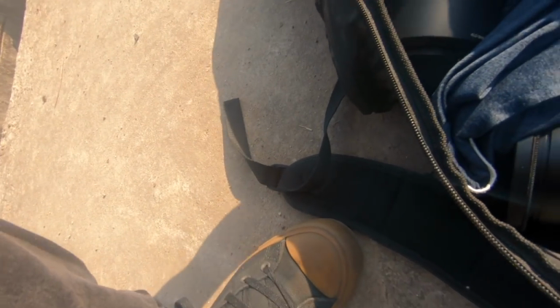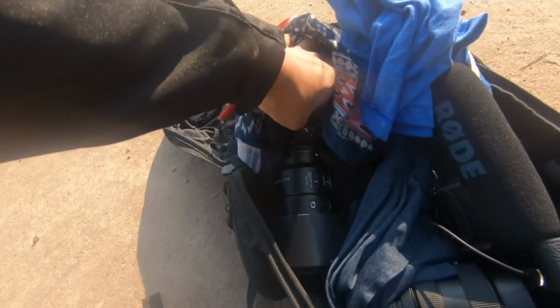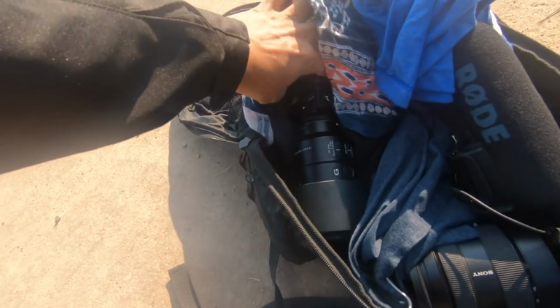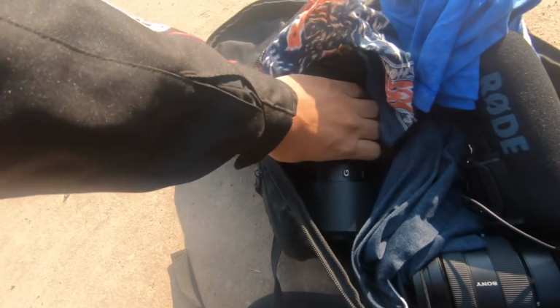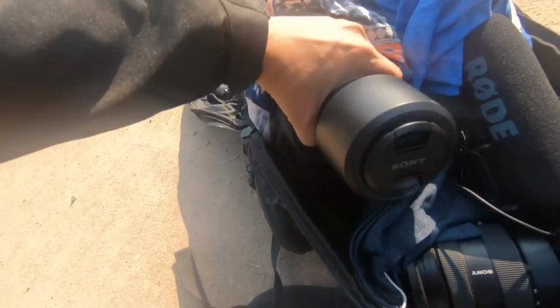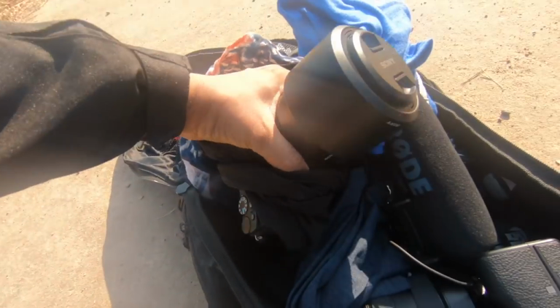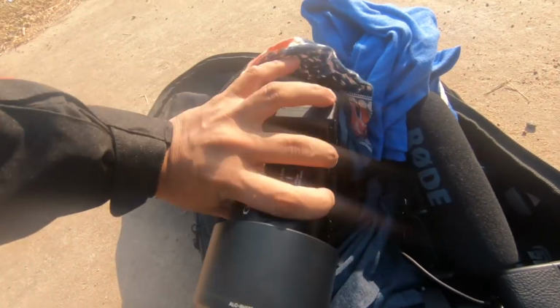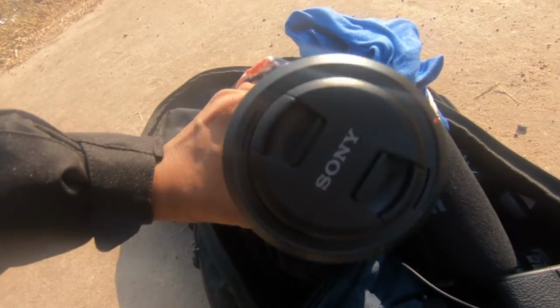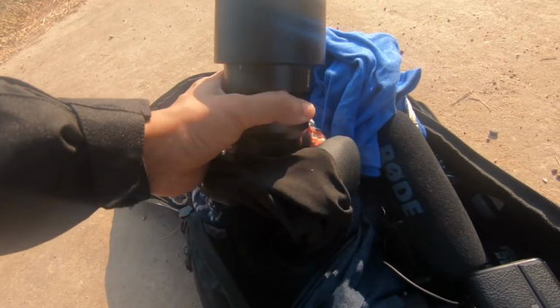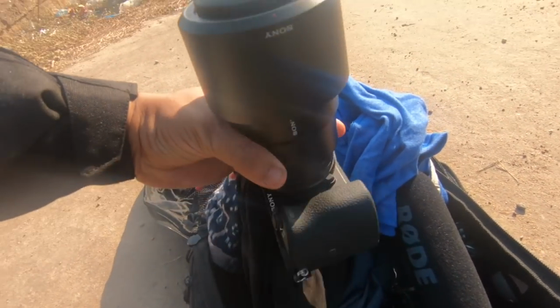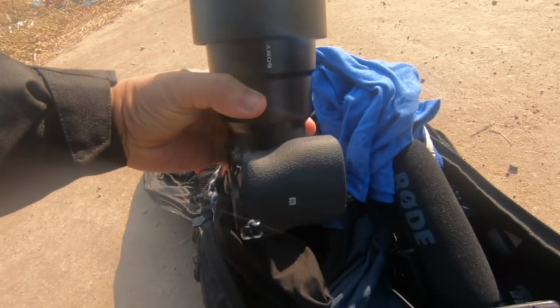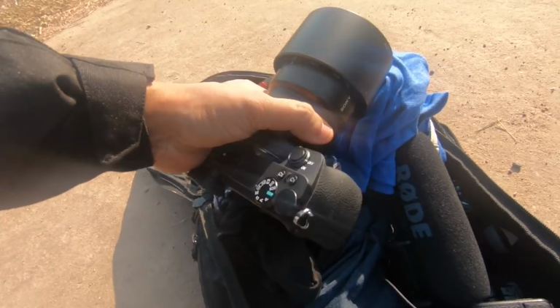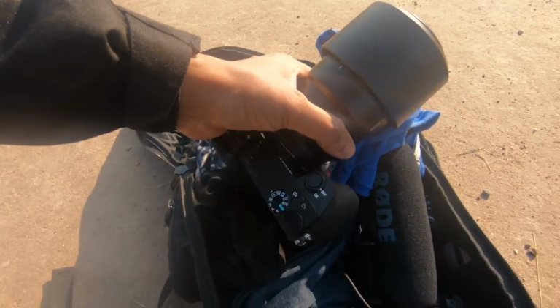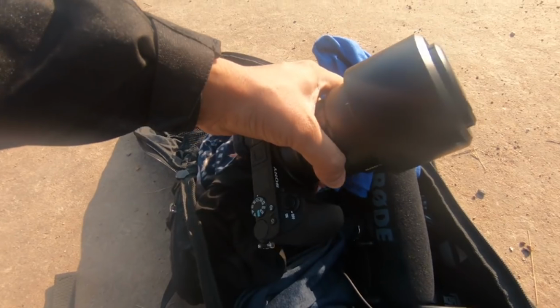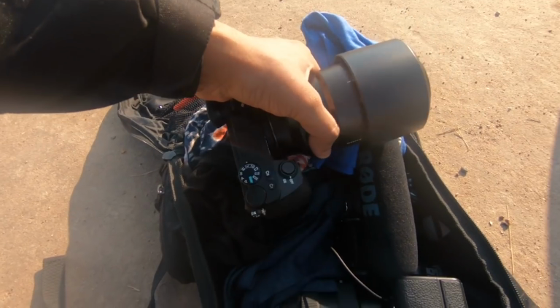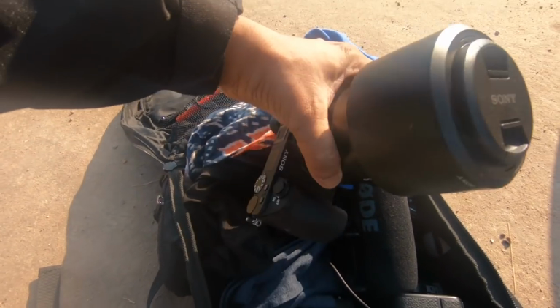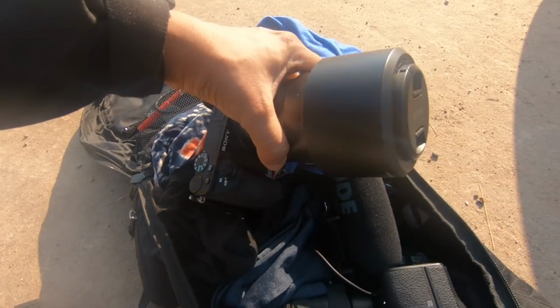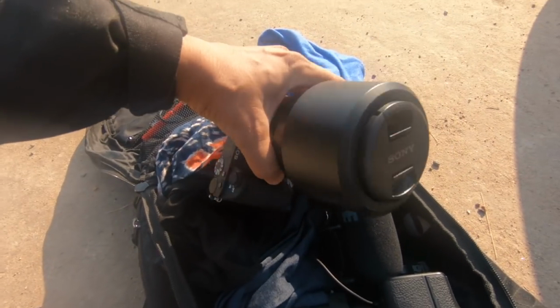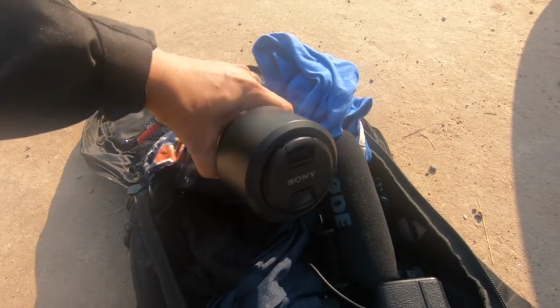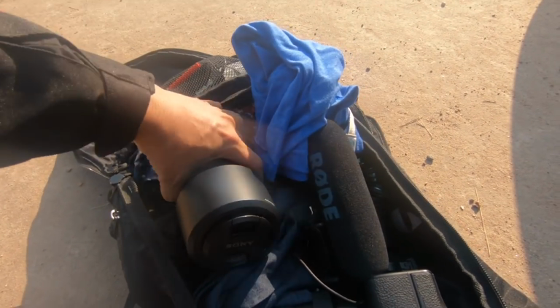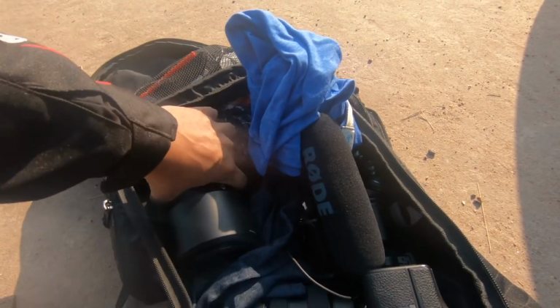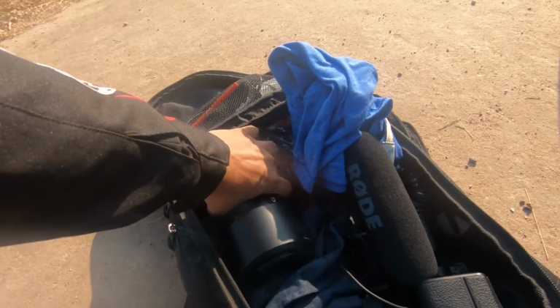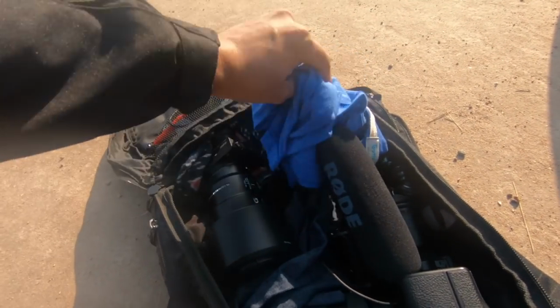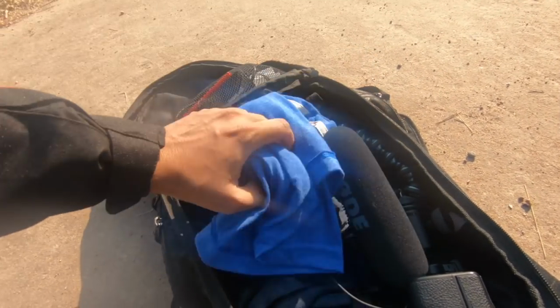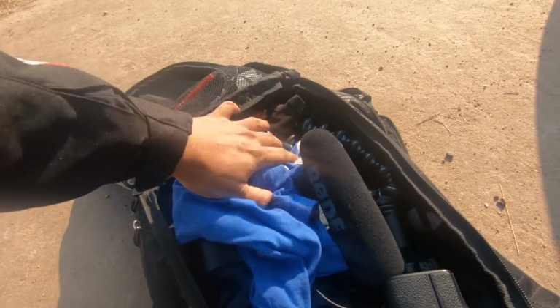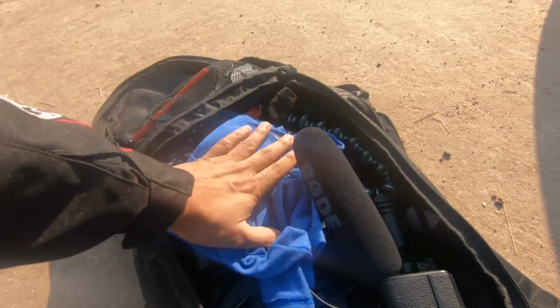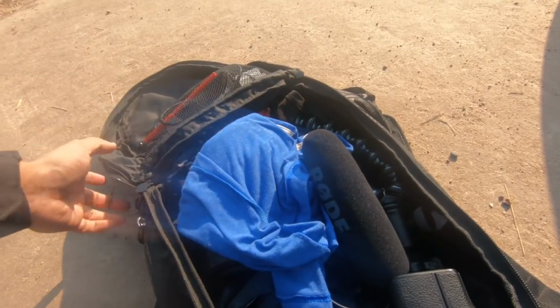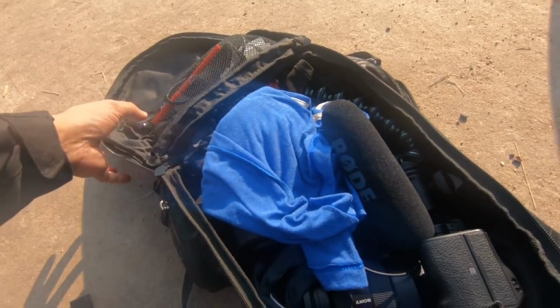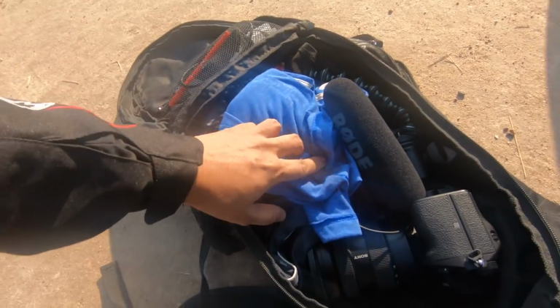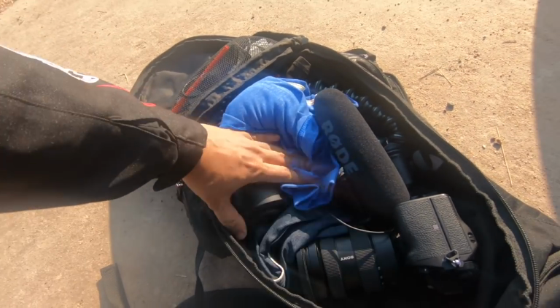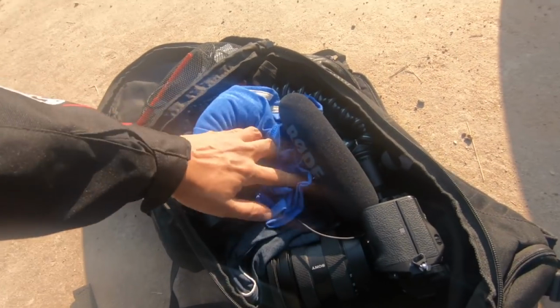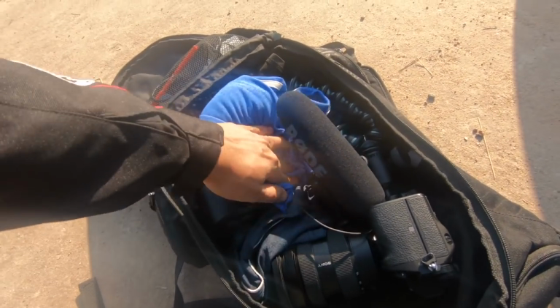Then here is the A6500 with the Sony 100mm macro lens — this is for the b-roll. You can see I have kept a lot of foam padding here; this is for protection because while you're riding the bike it's going to be a lot of jerks.